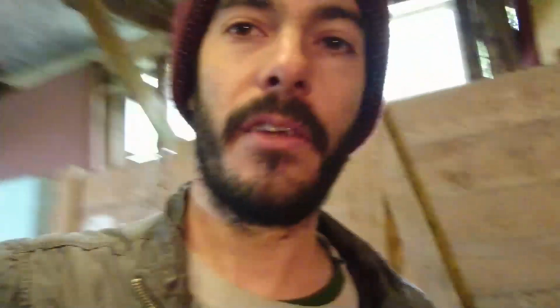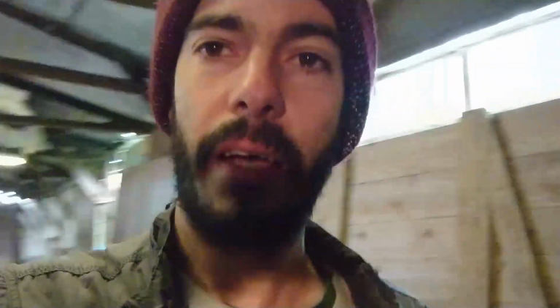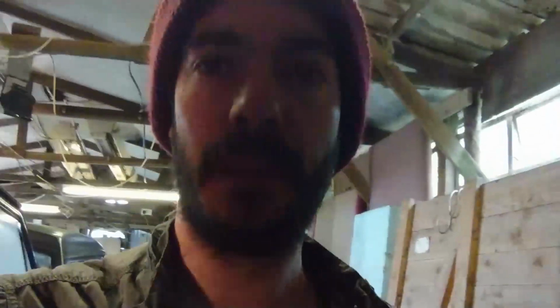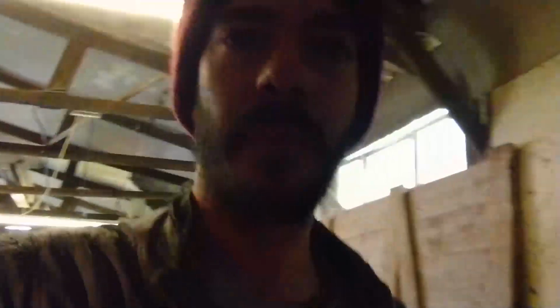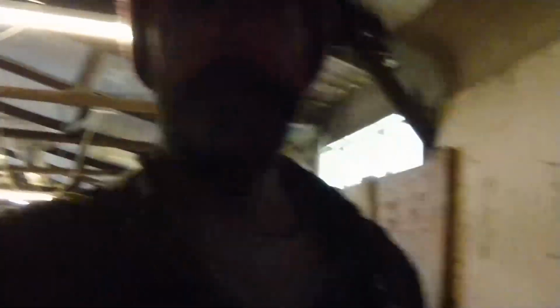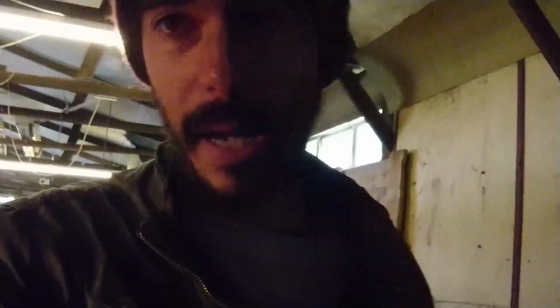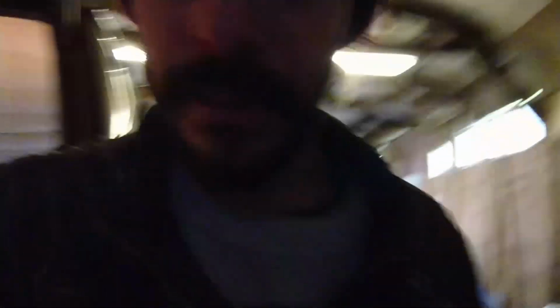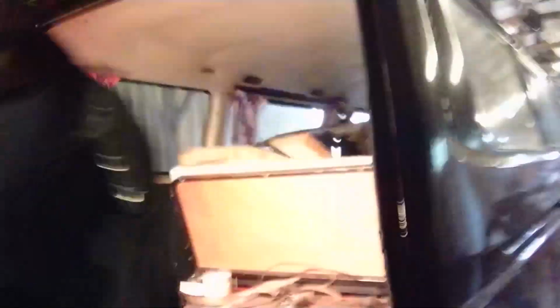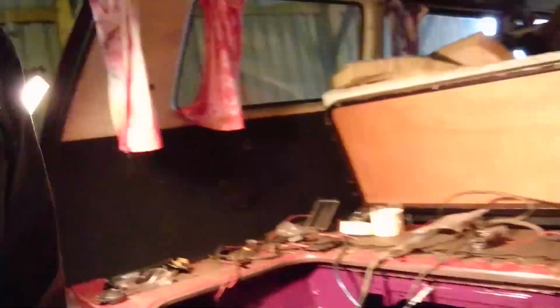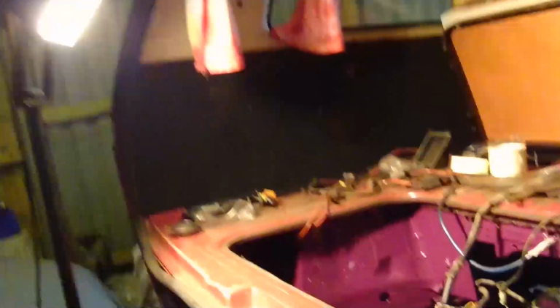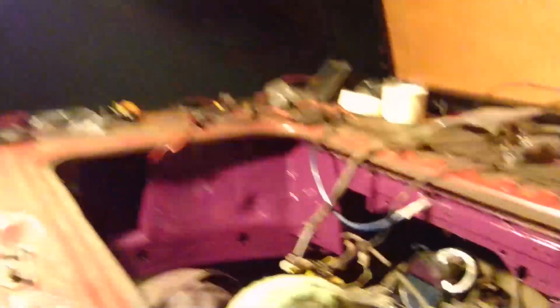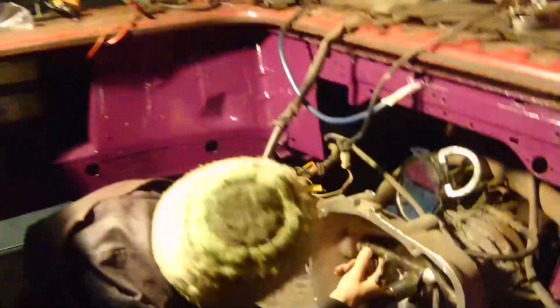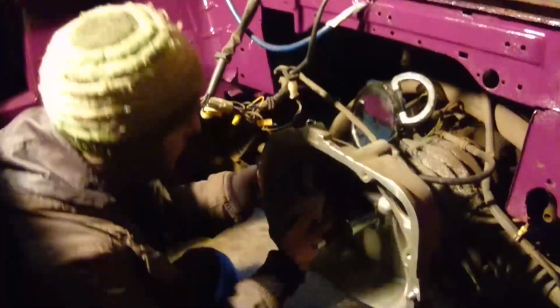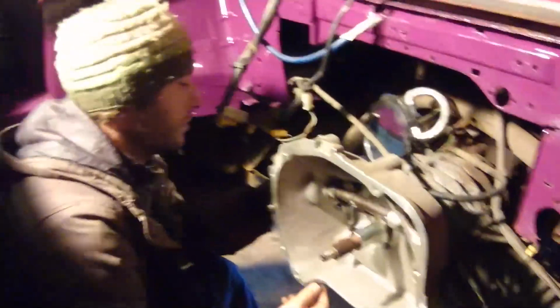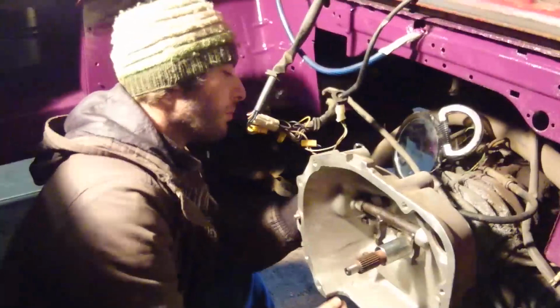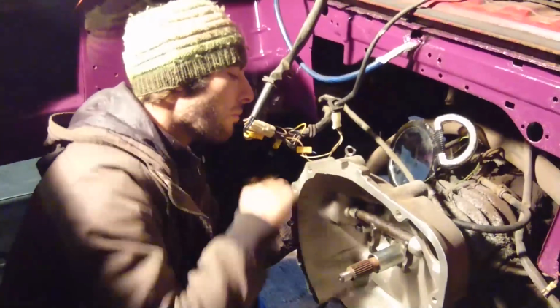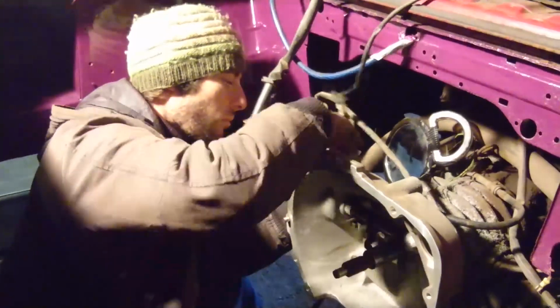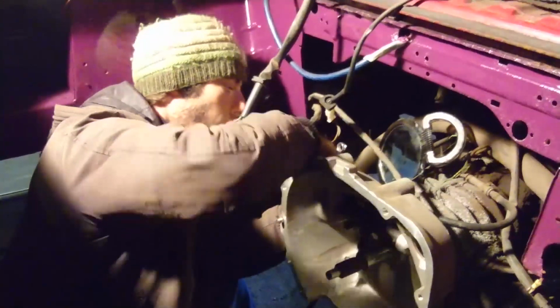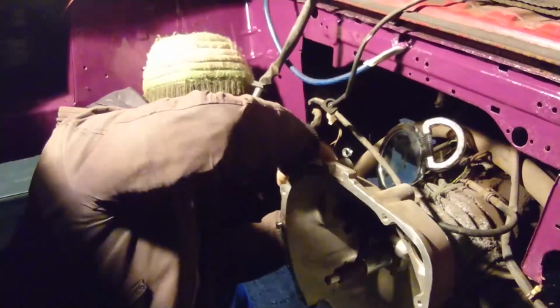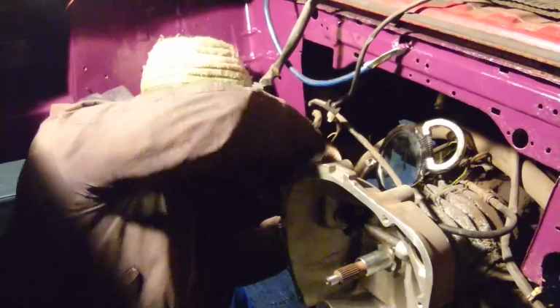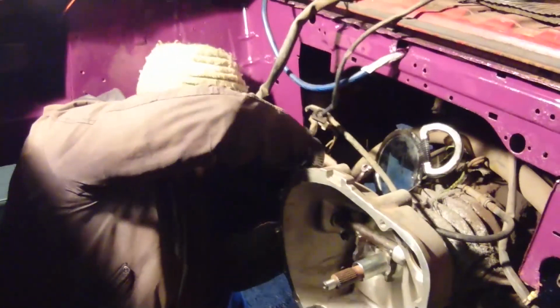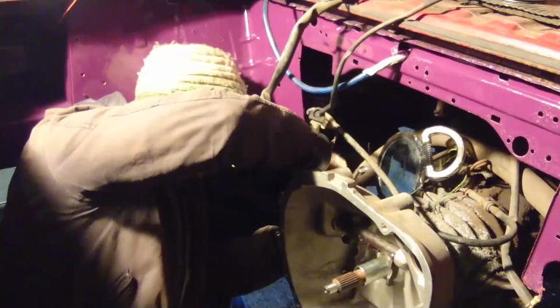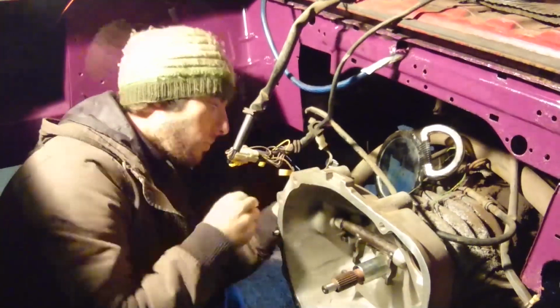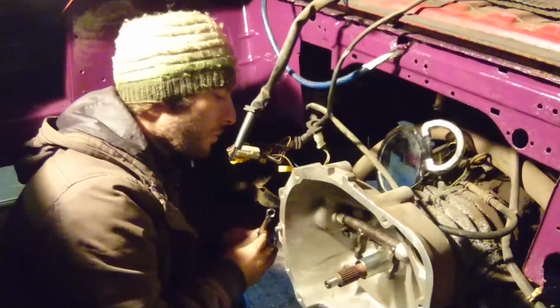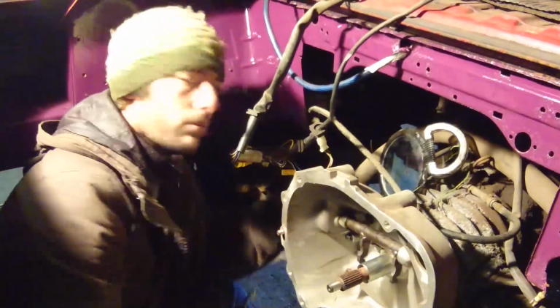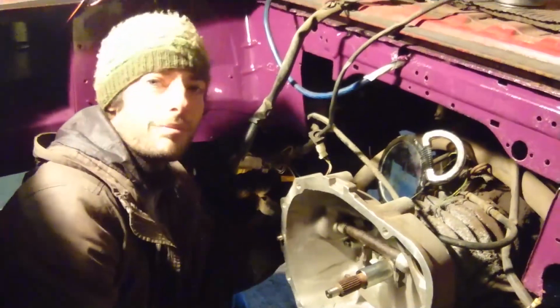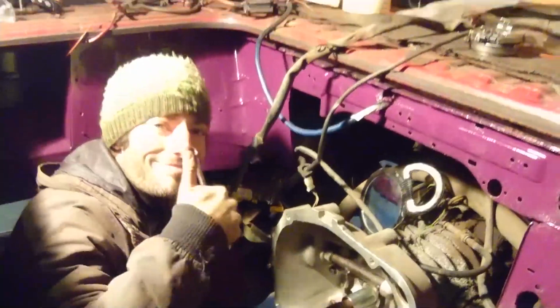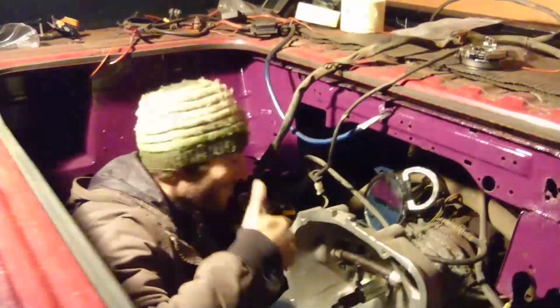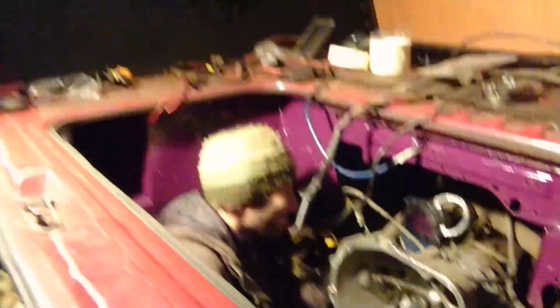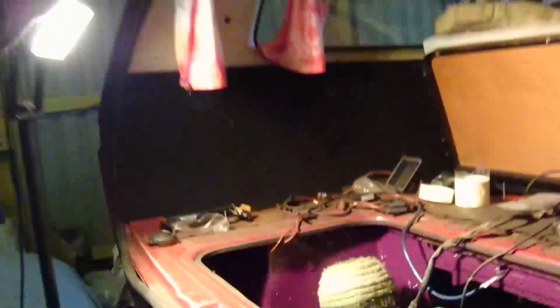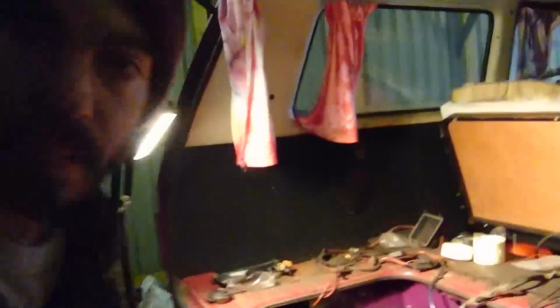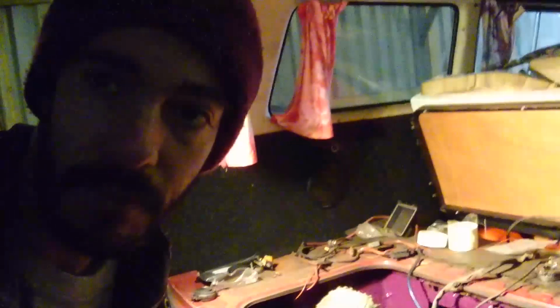So we've now fitted them. Leo's back, and we're just sorting all the clutch release arm — just putting all the new bushes and stuff in it, ready to put the engine in today, hopefully.